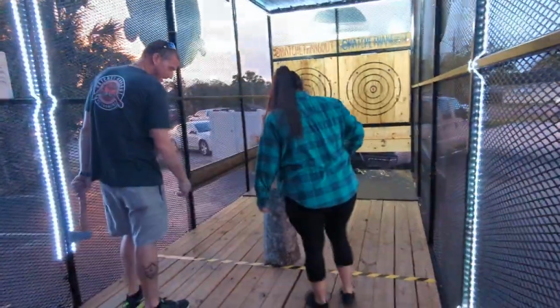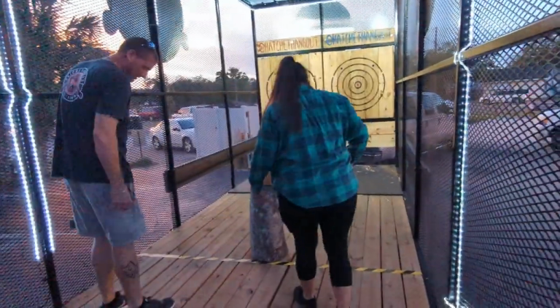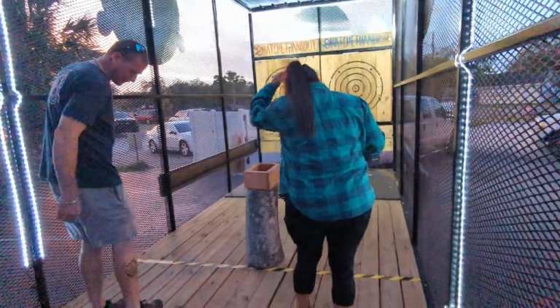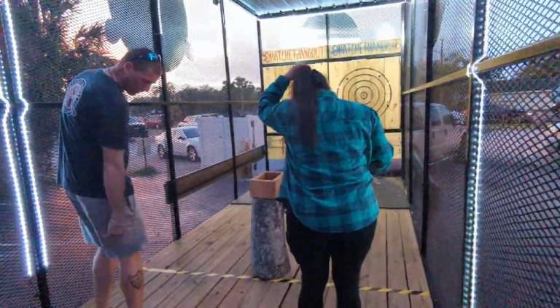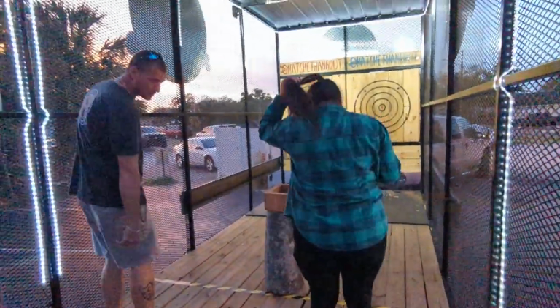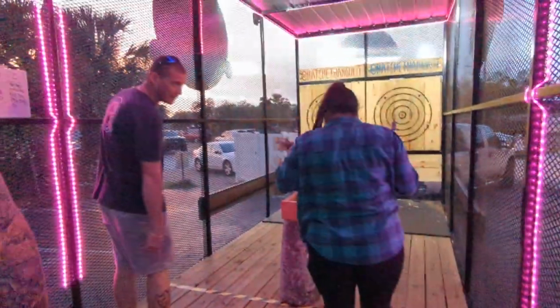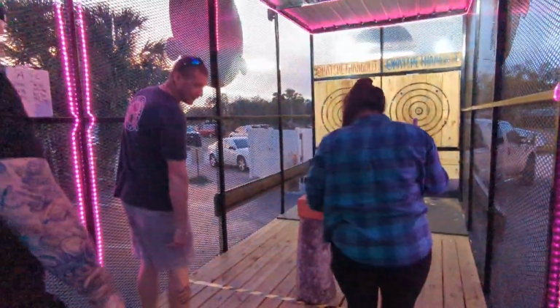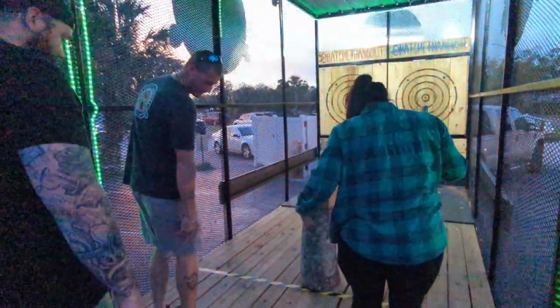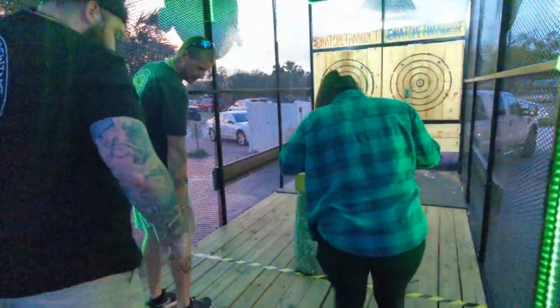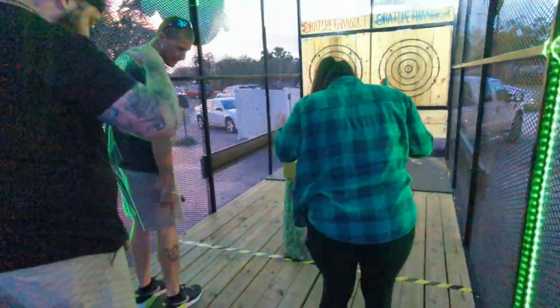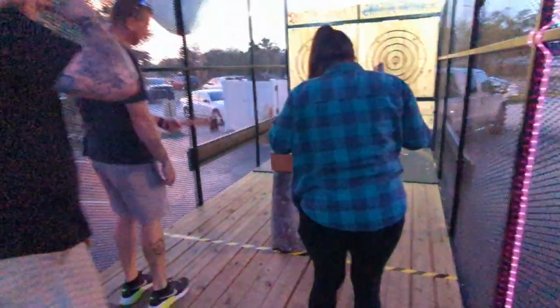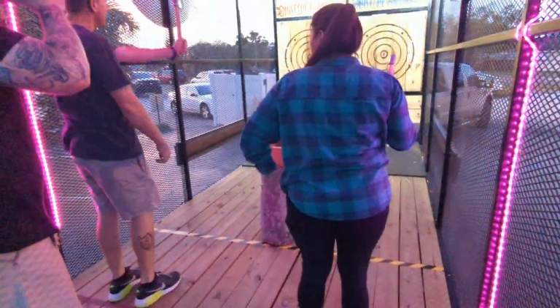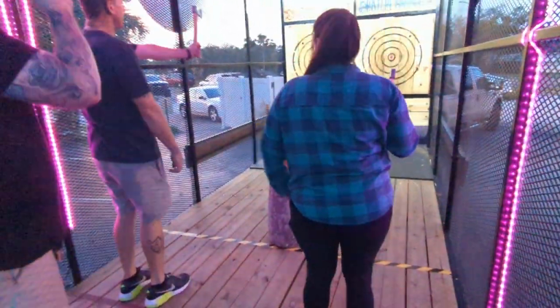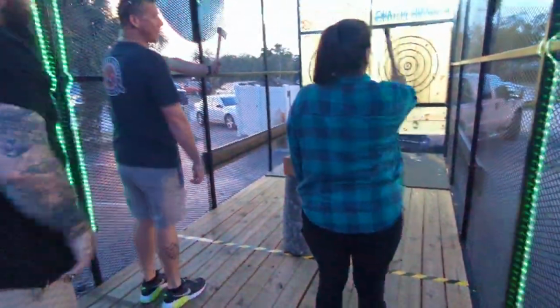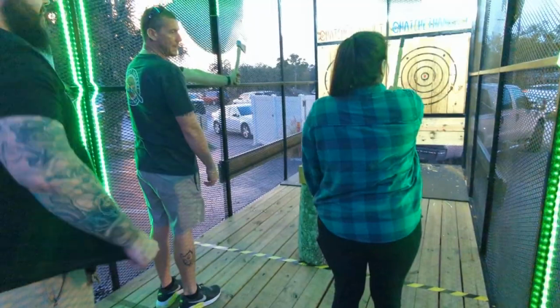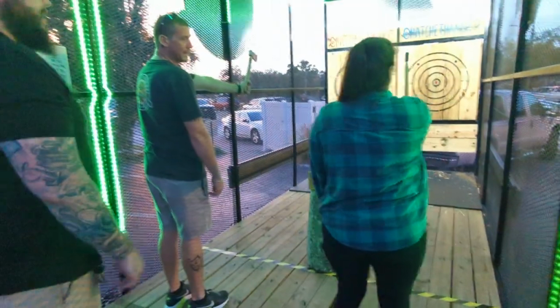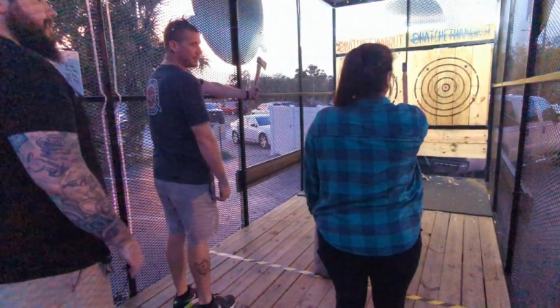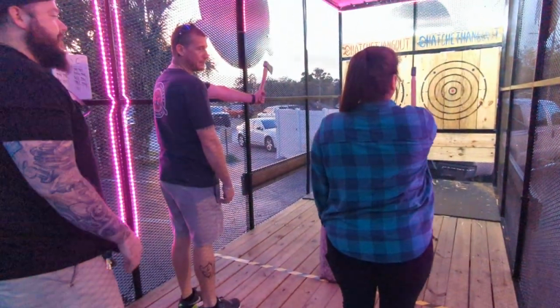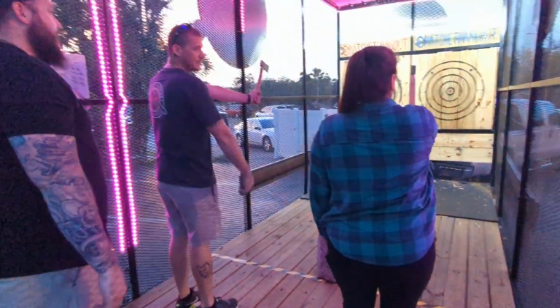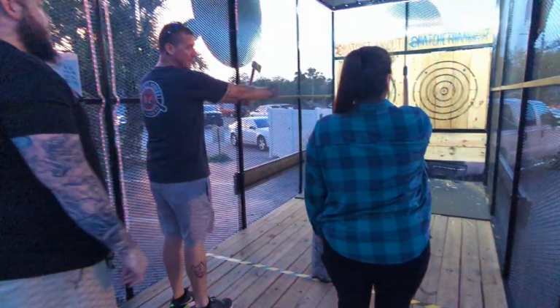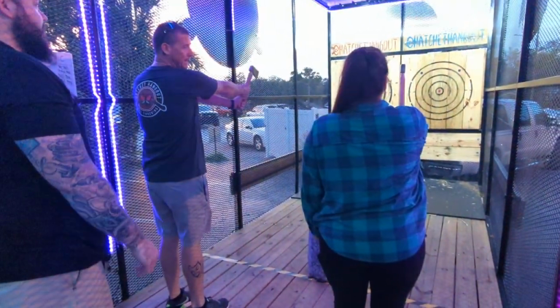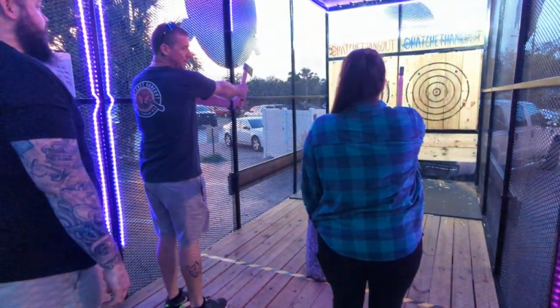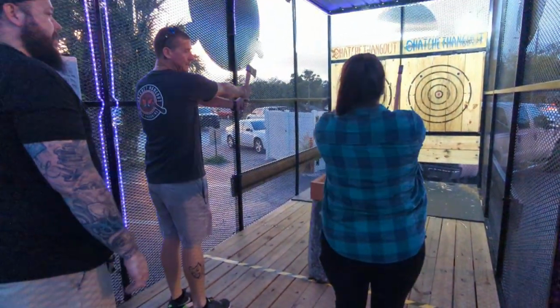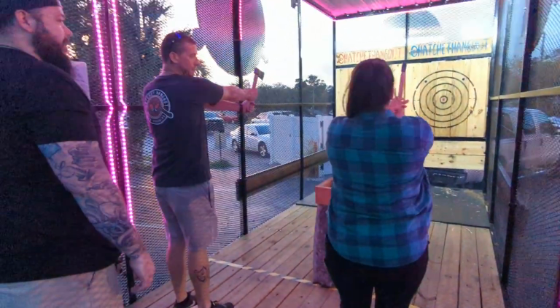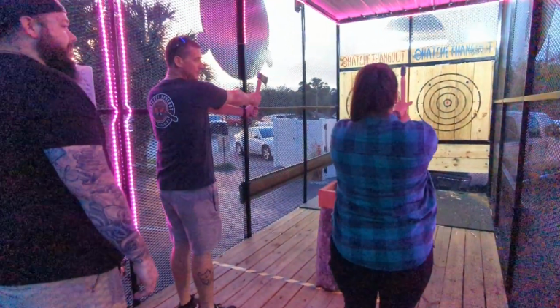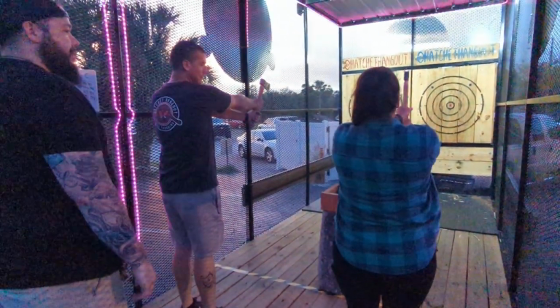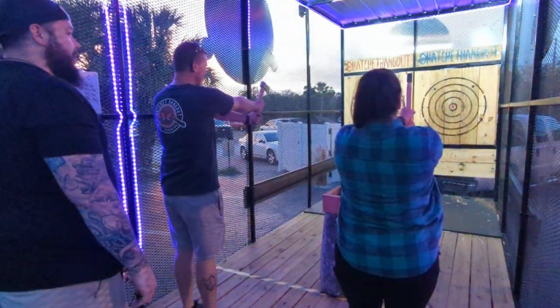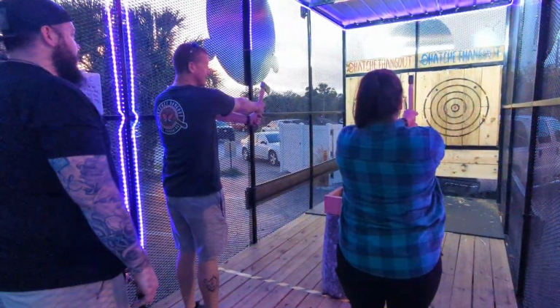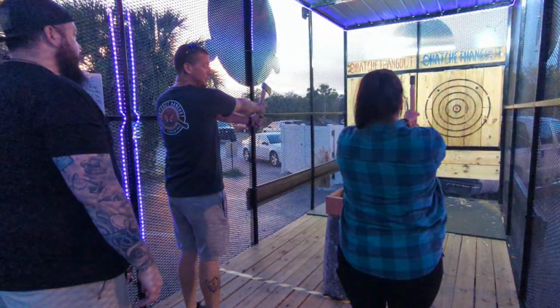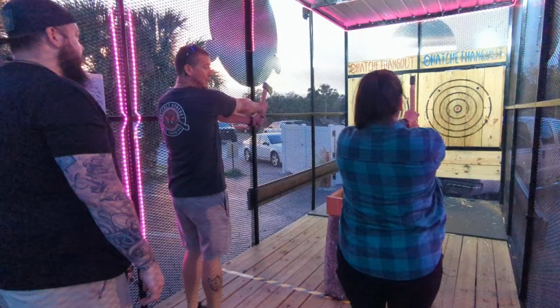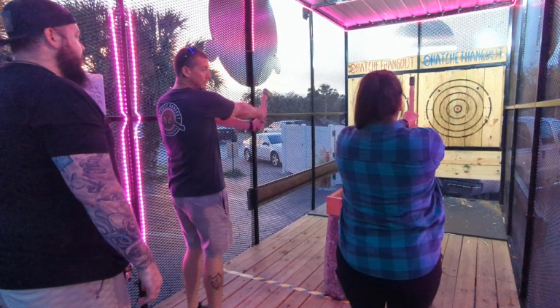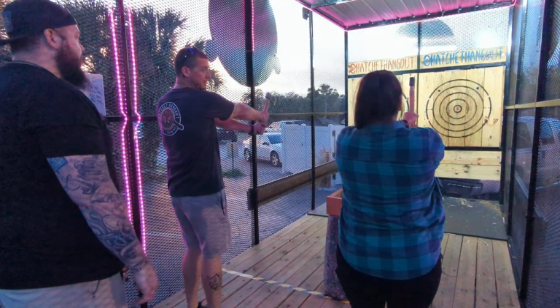Alright, so what we're going to do is put your heels on that red line there. Just like that. Perfect. Non-dominant hand on the bottom, dominant hand right on top. Alright, you're going to step on your left-handed.